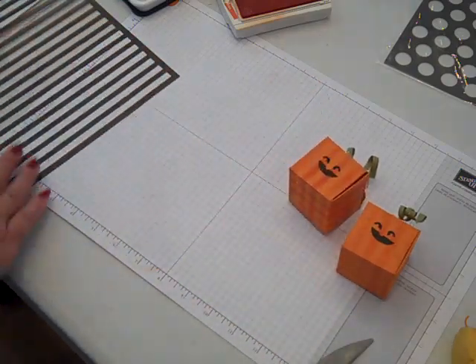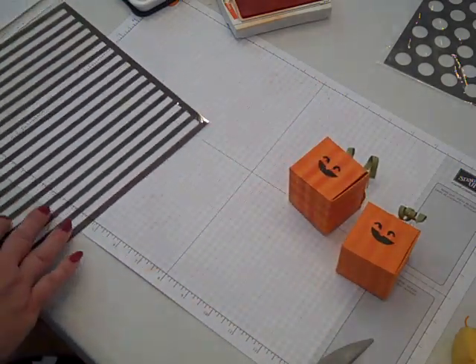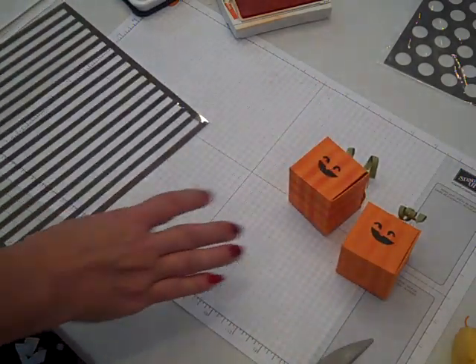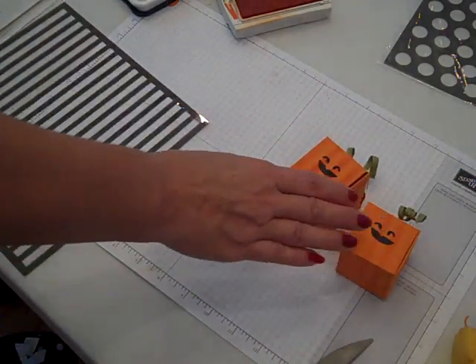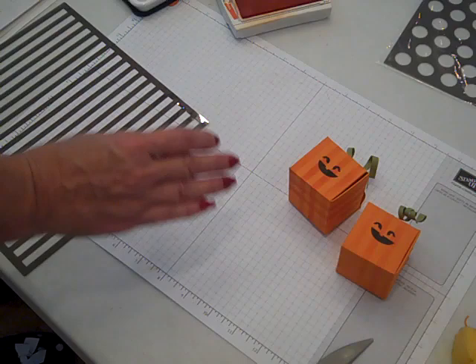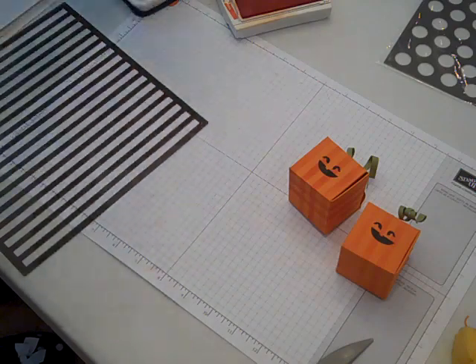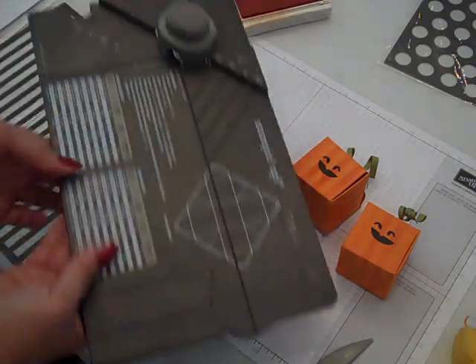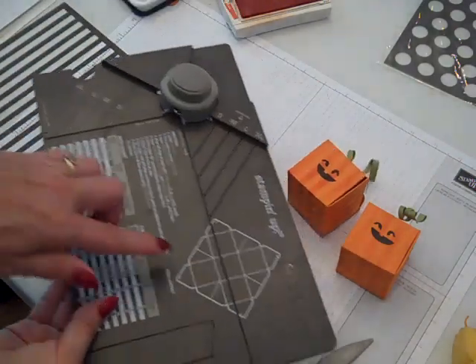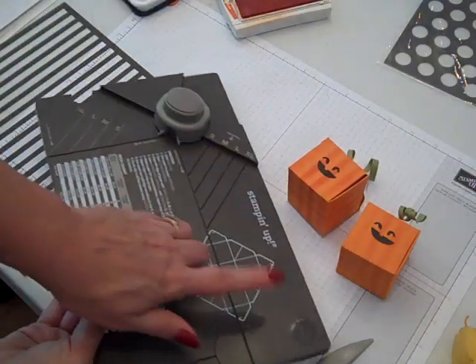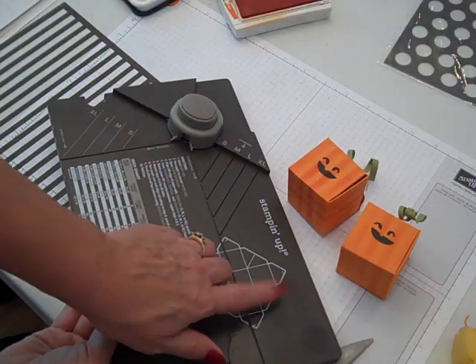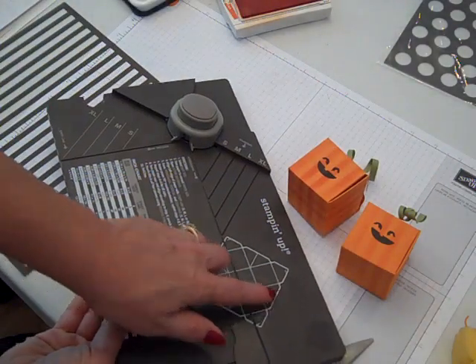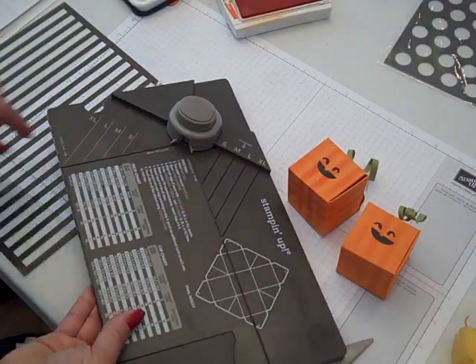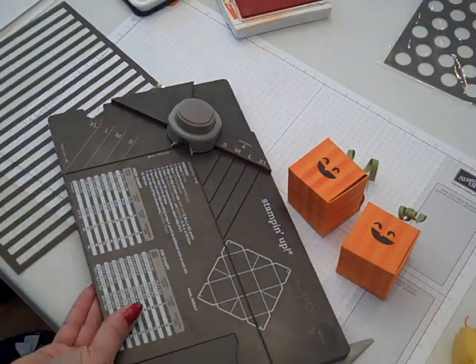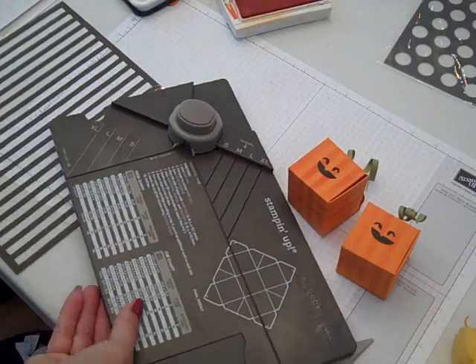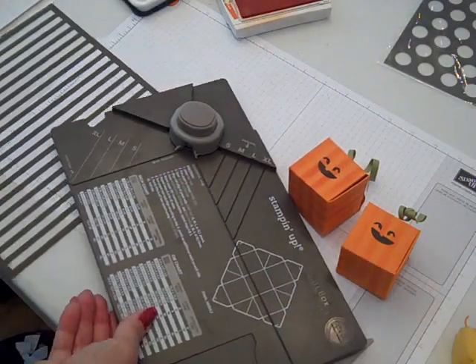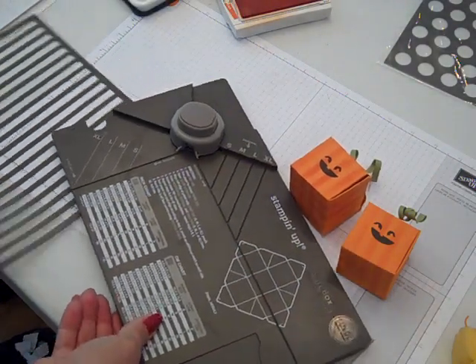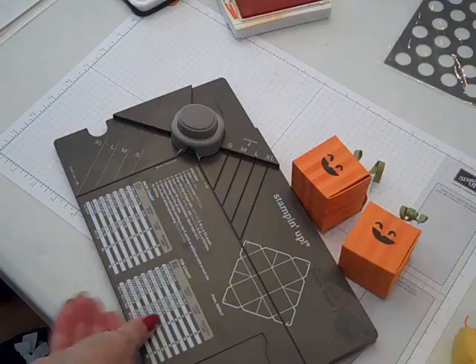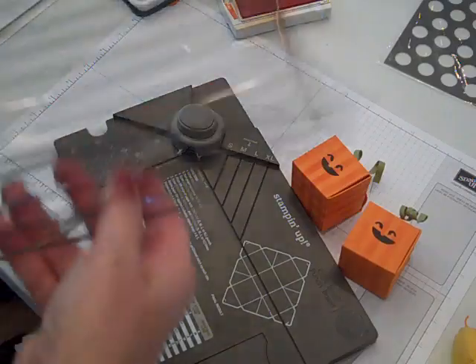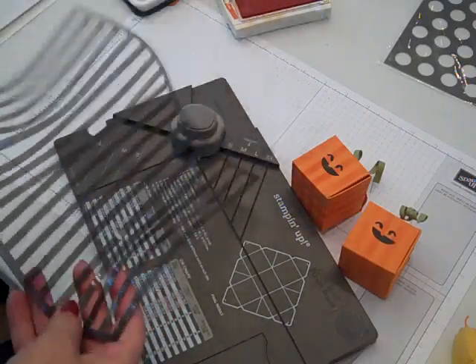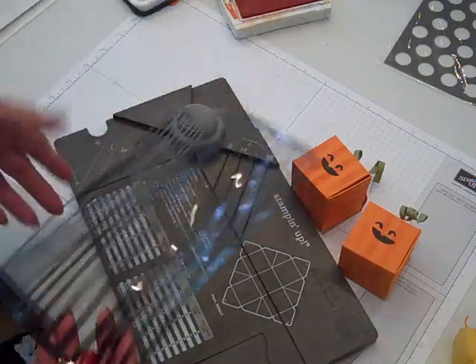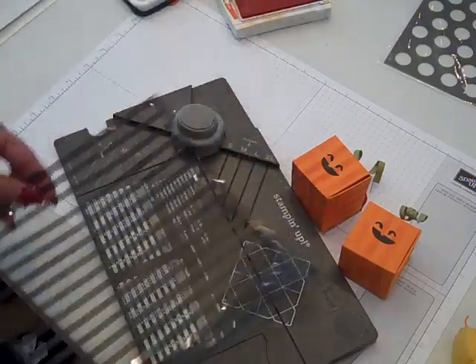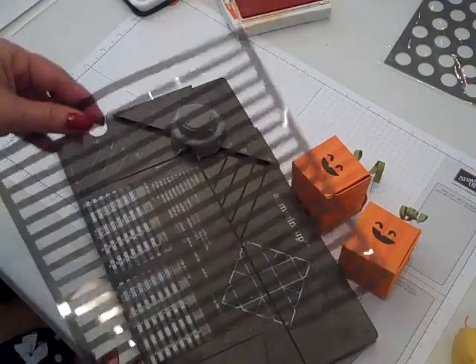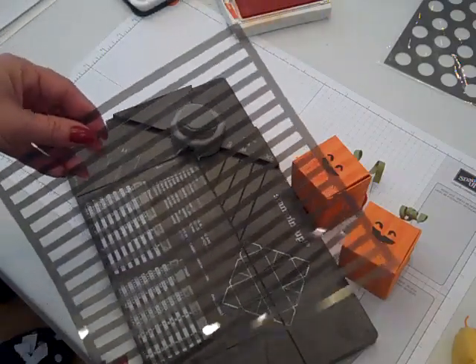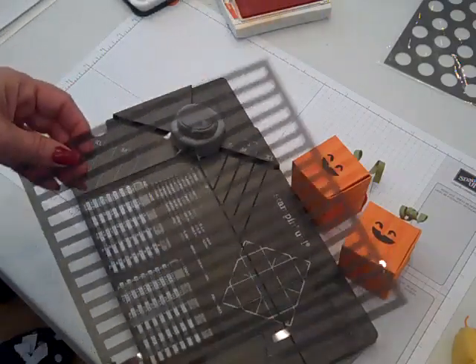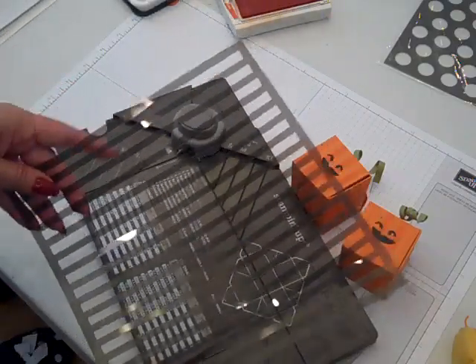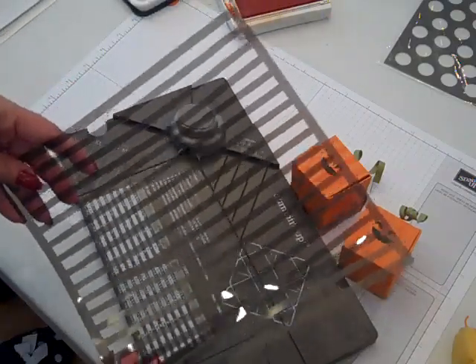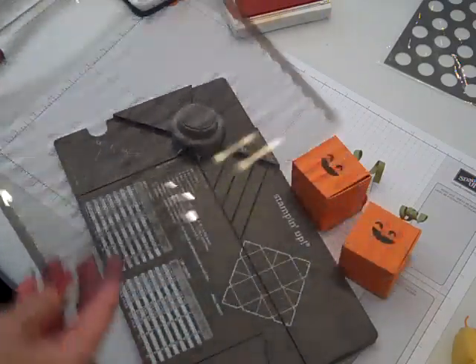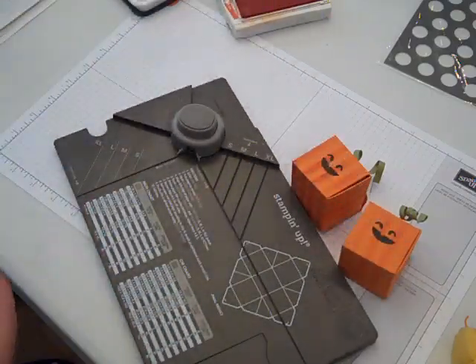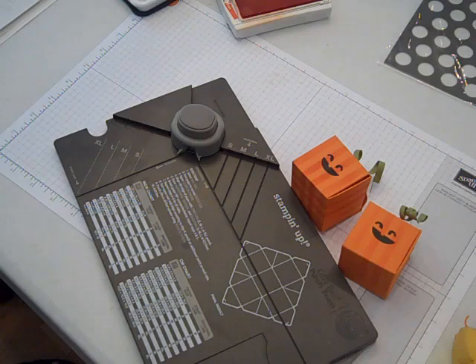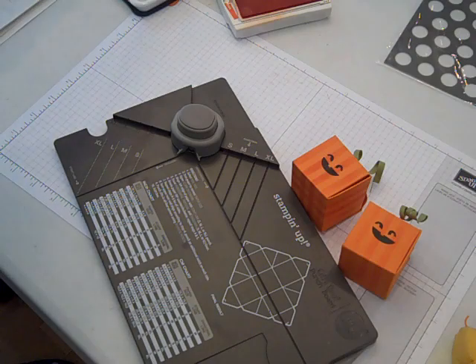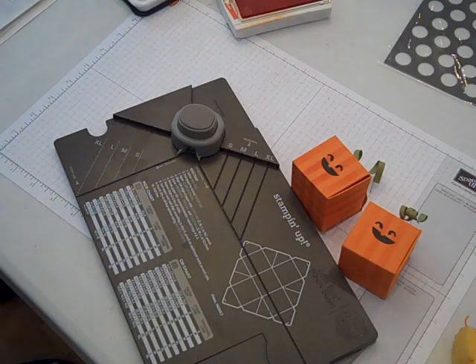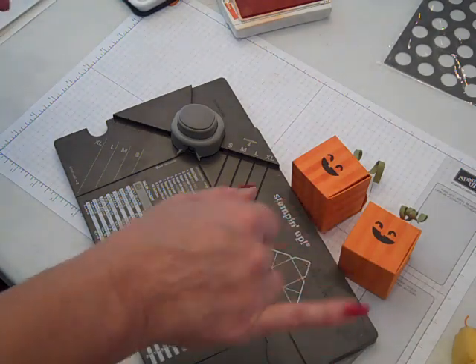That's how you can make your little character pumpkin box using Stampin' Up's new gift box punch board as well as the dots and stripes decorative mask. Hope you enjoy this tutorial, and happy crafting — bye!